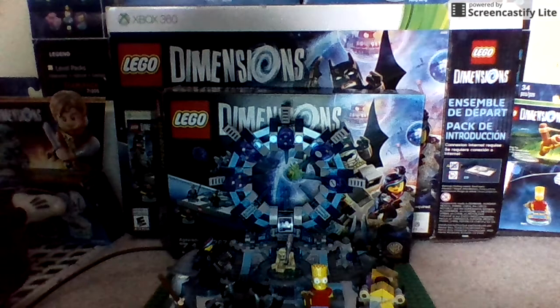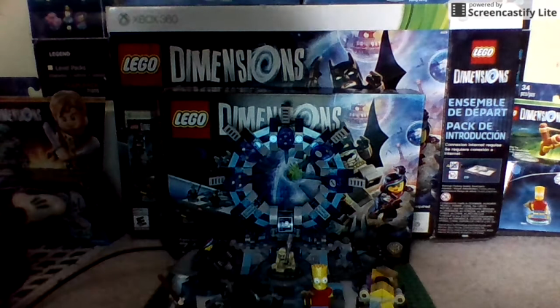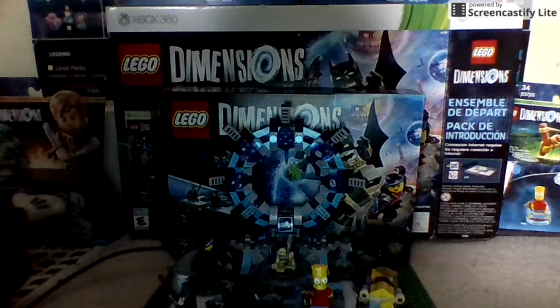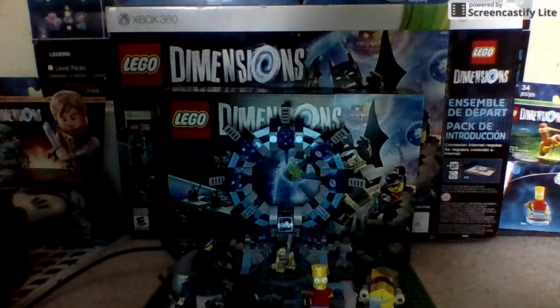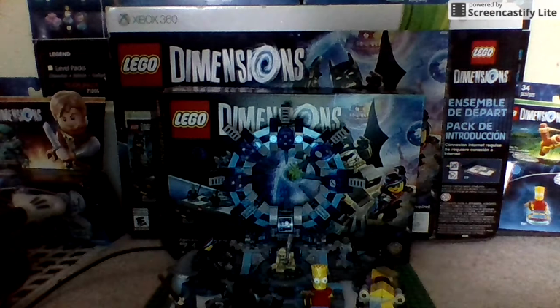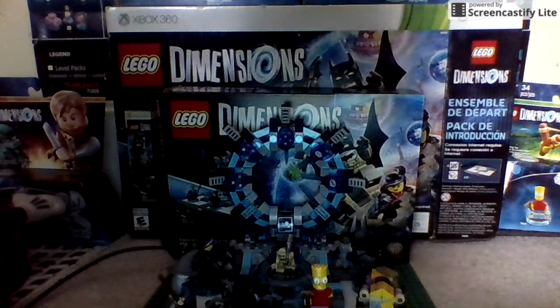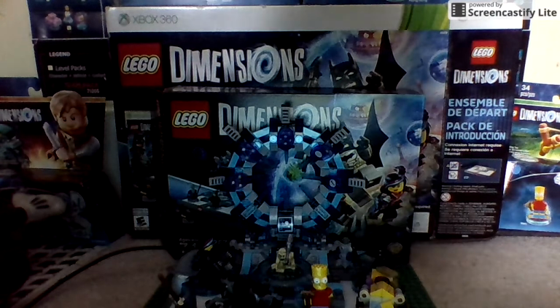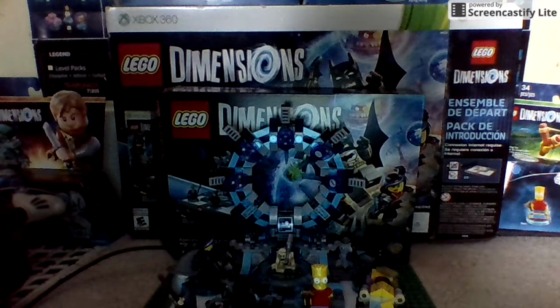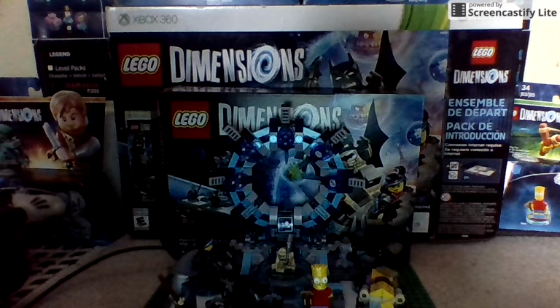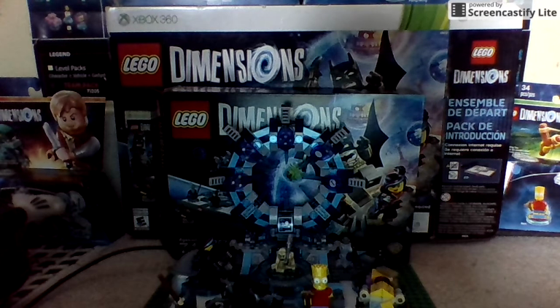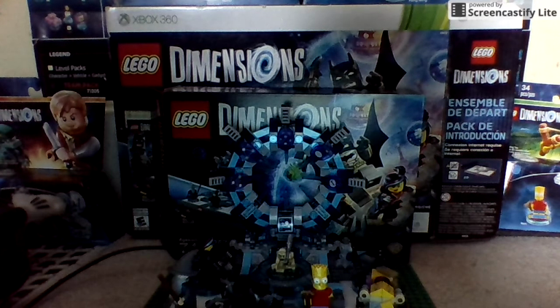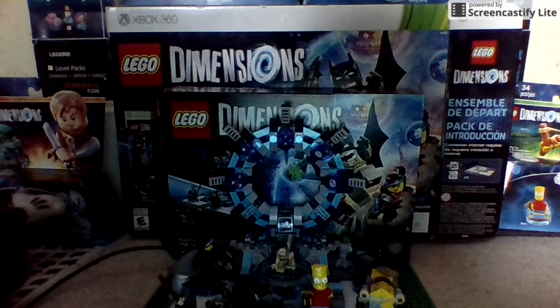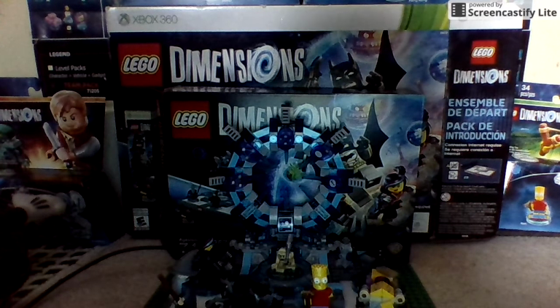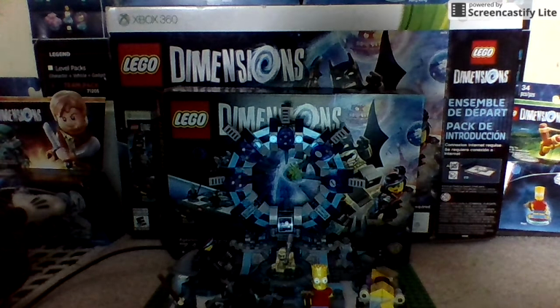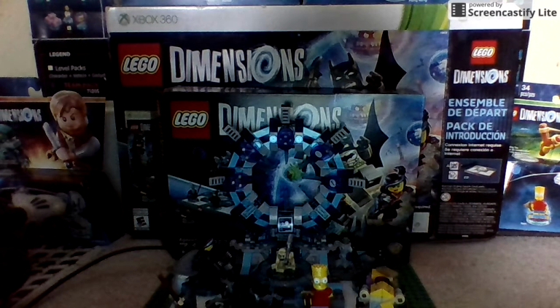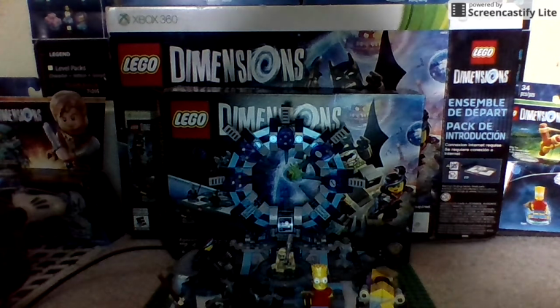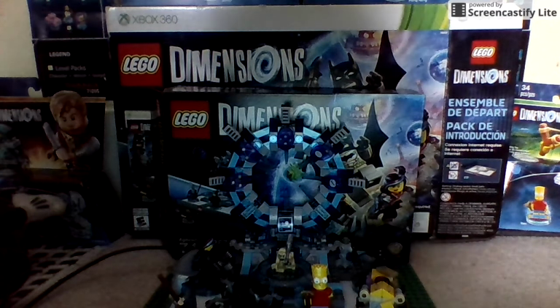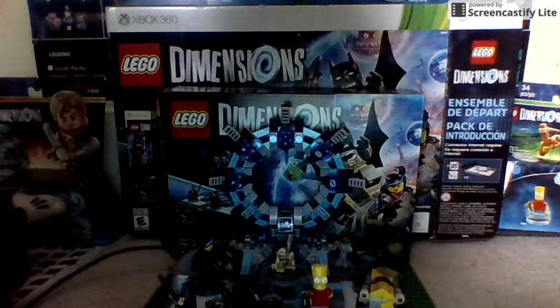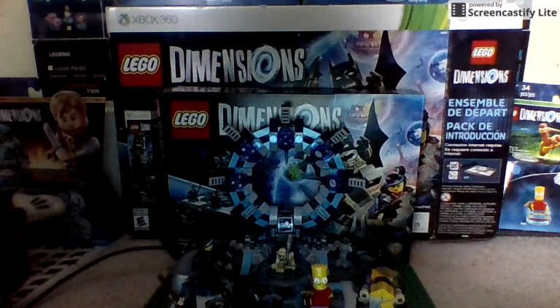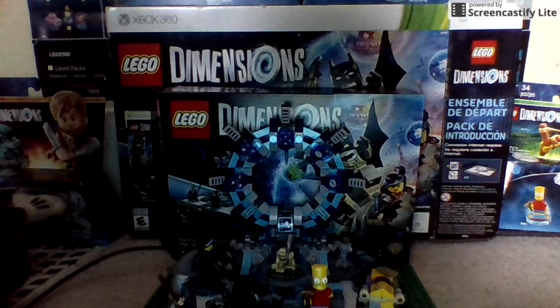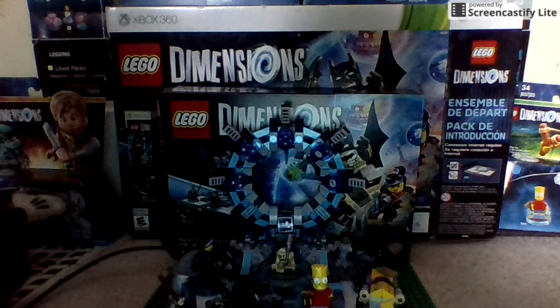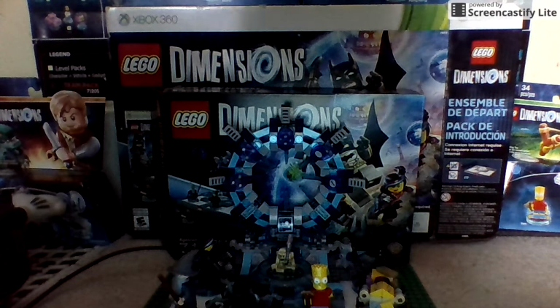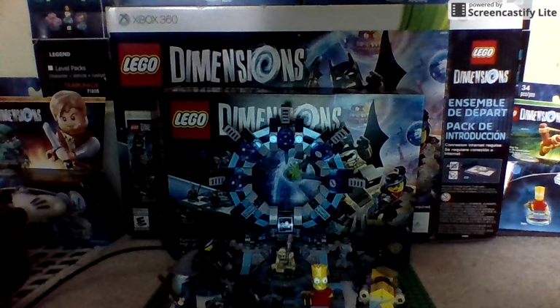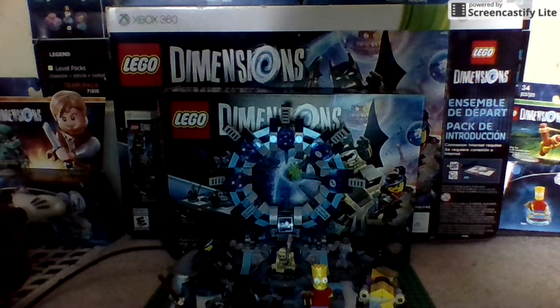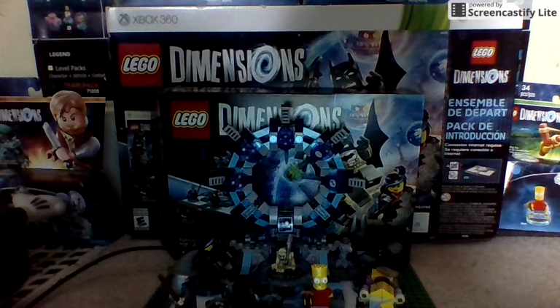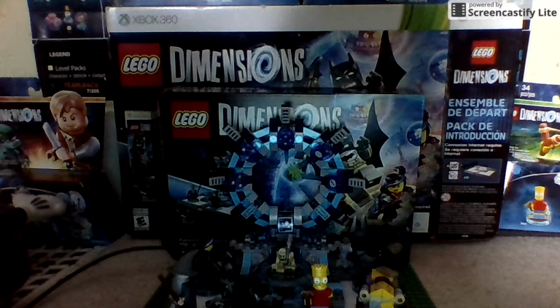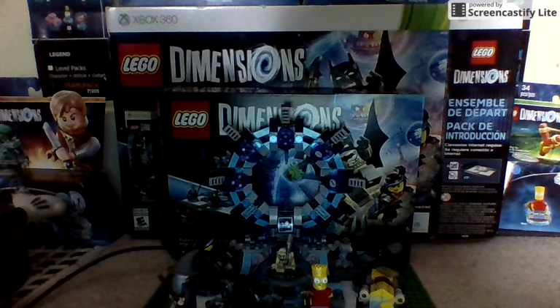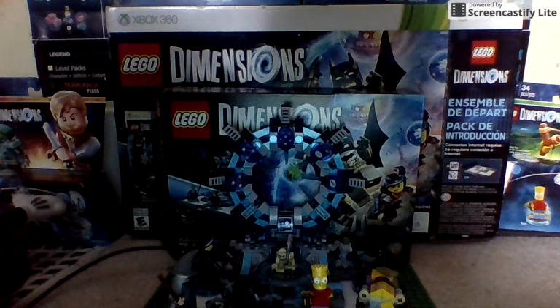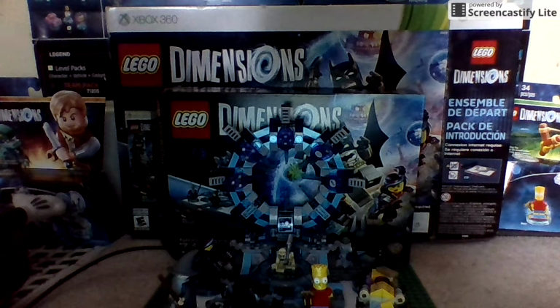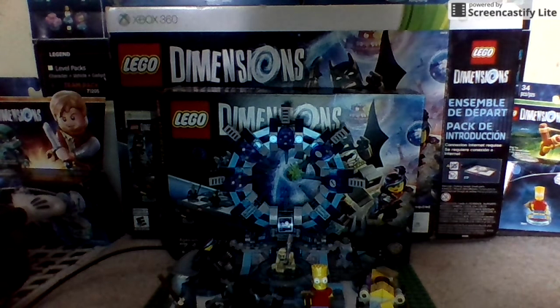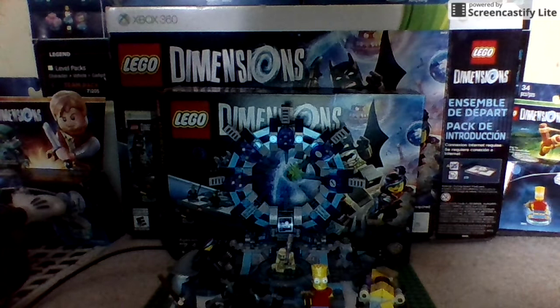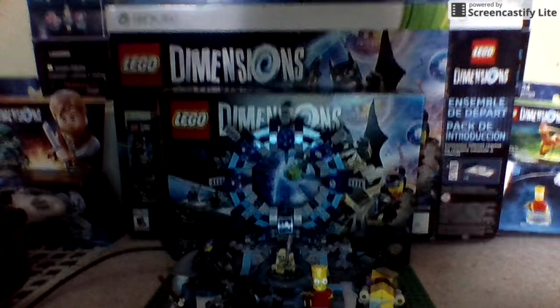My name is EMPG9 and welcome back guys to another out-of-the-box review of LEGO Dimensions. If I sound a little bit bad, I'm sick, but I'm gonna try to not sound sick.